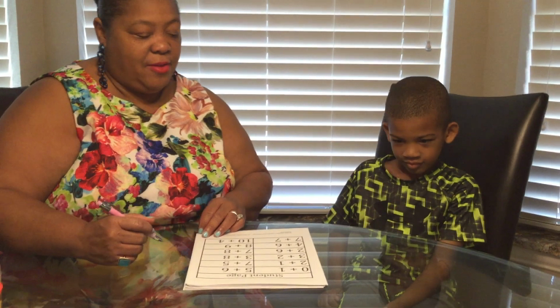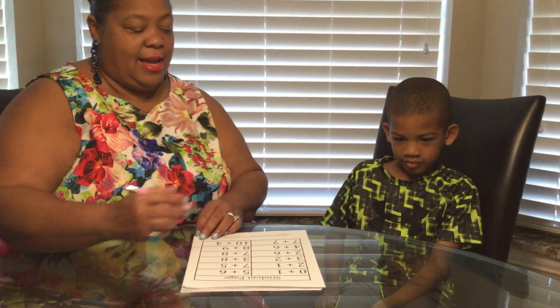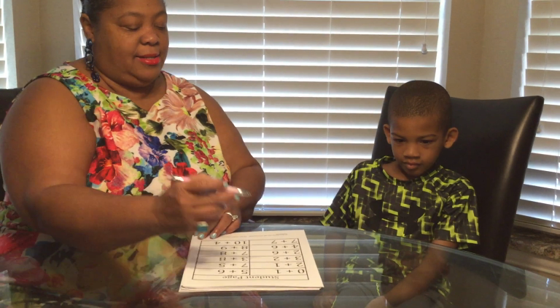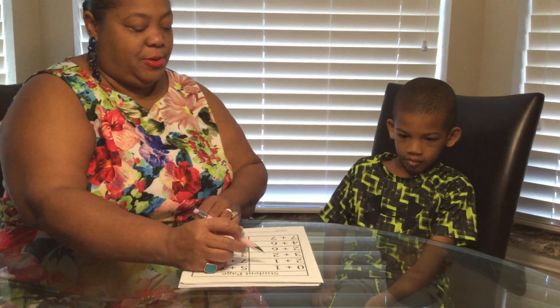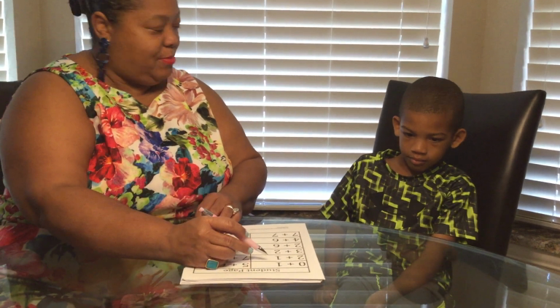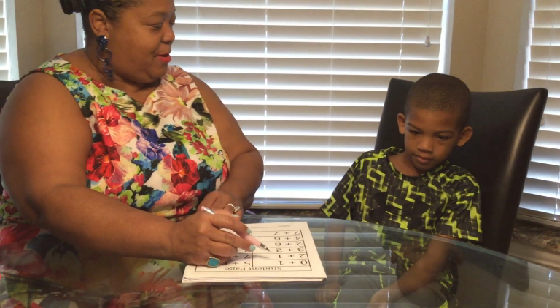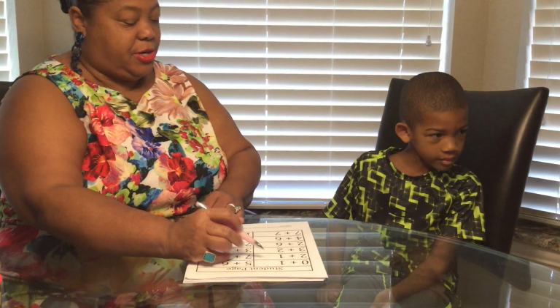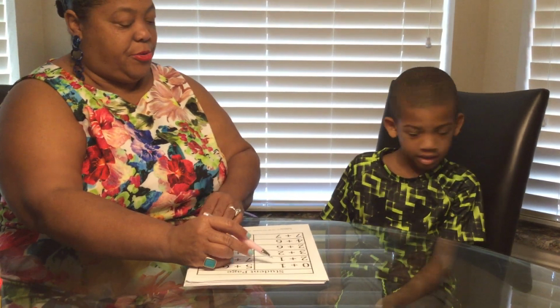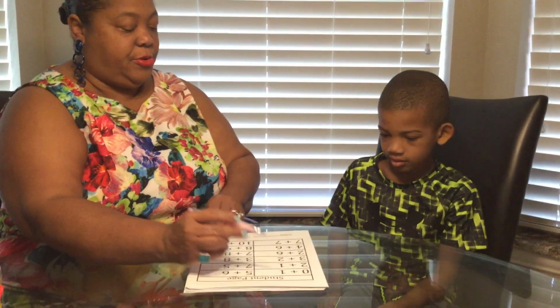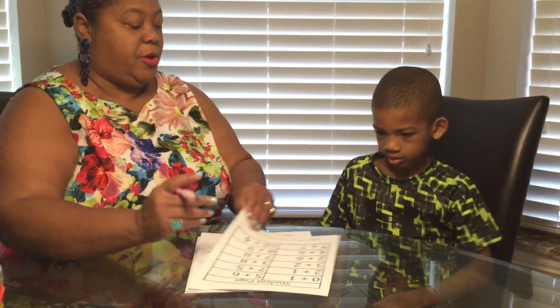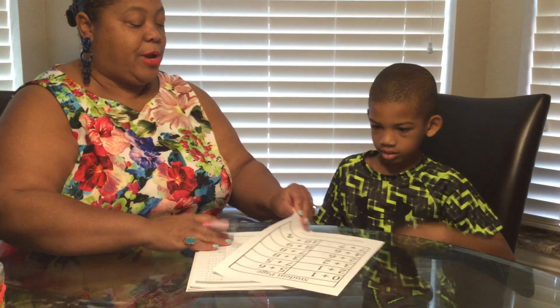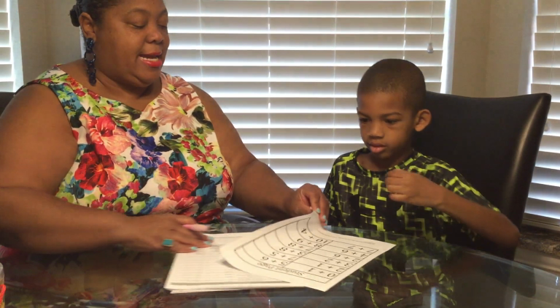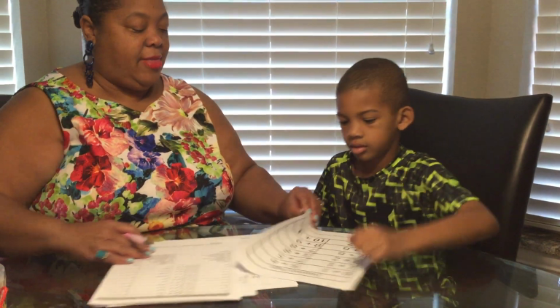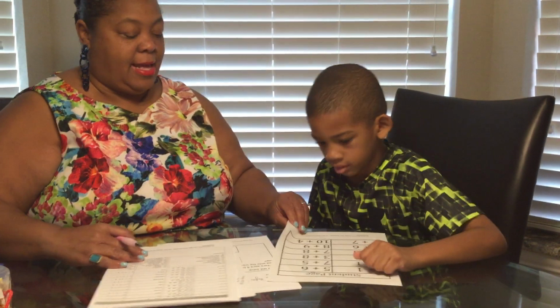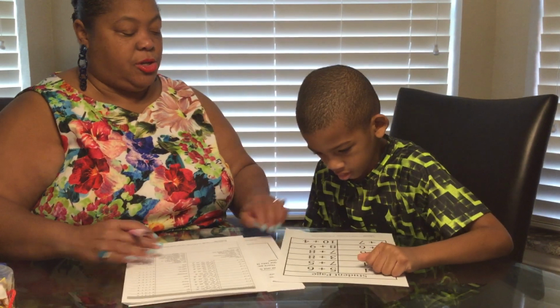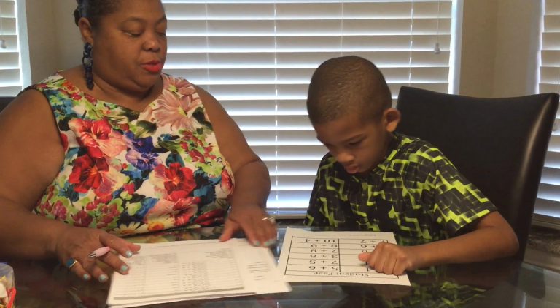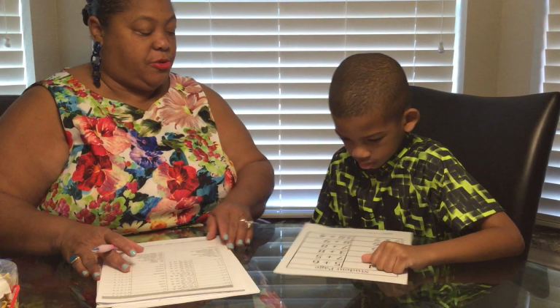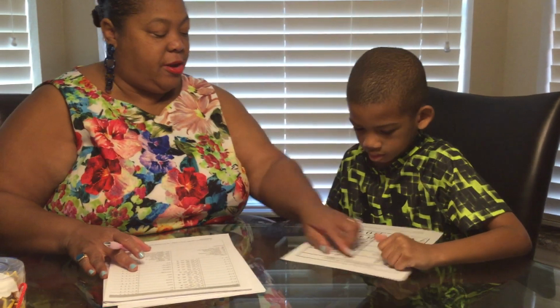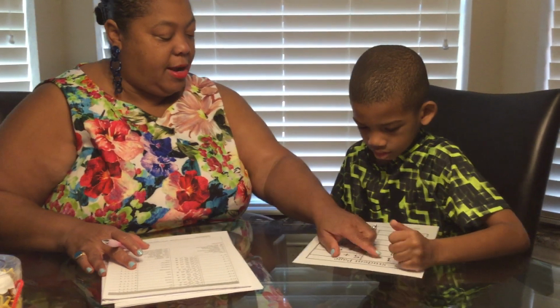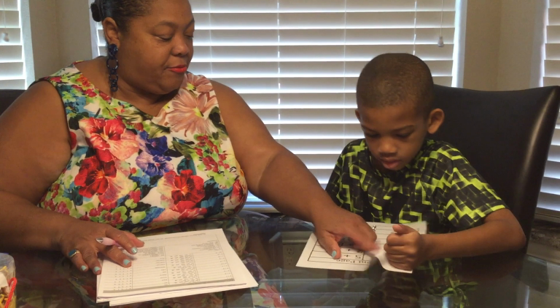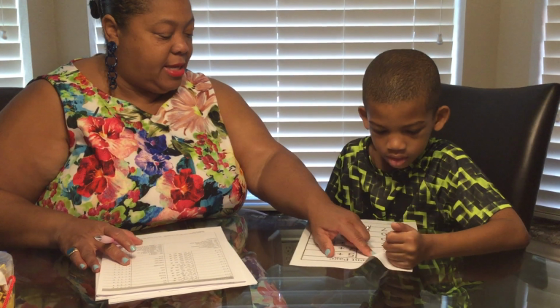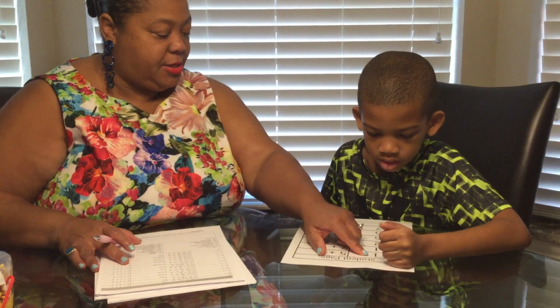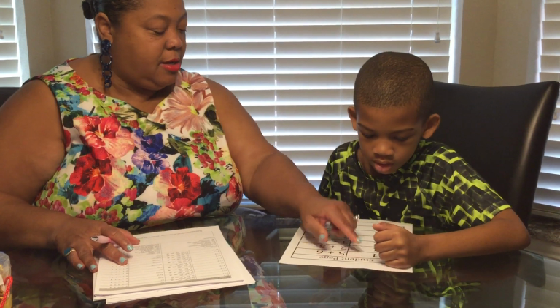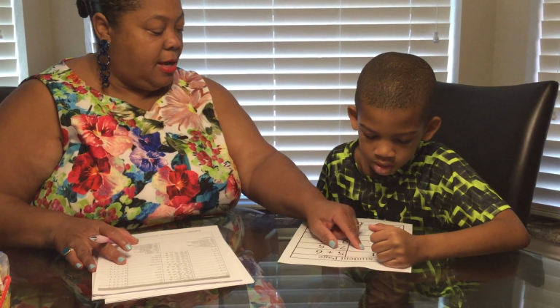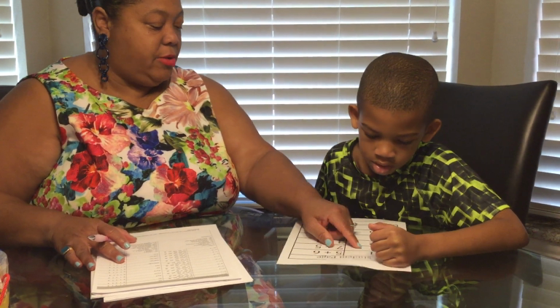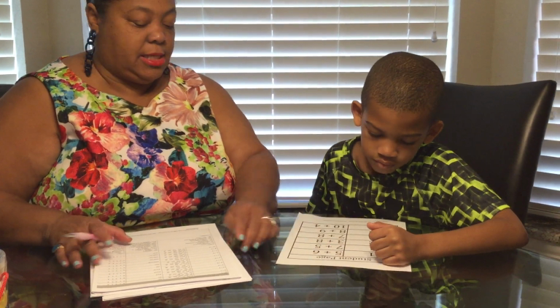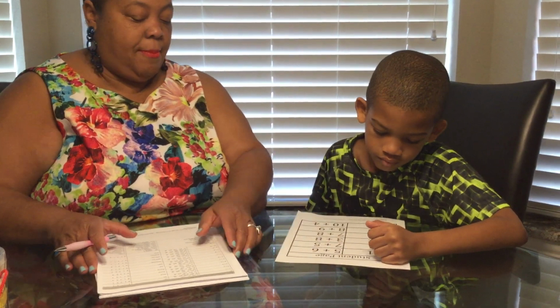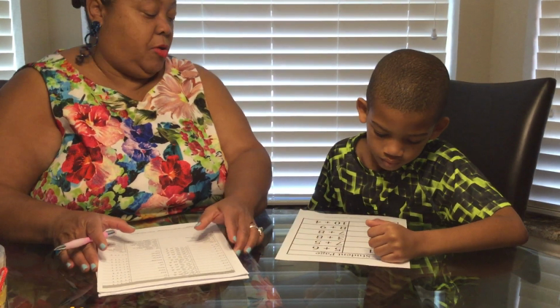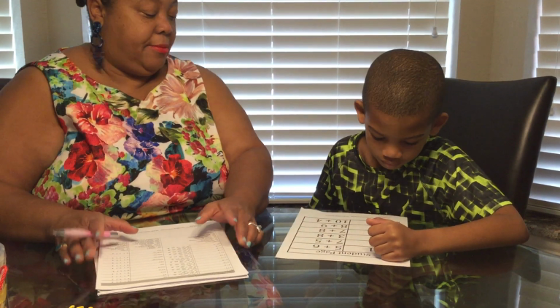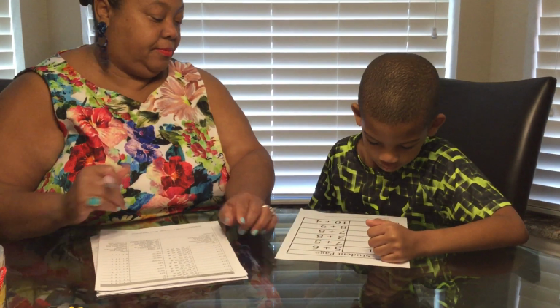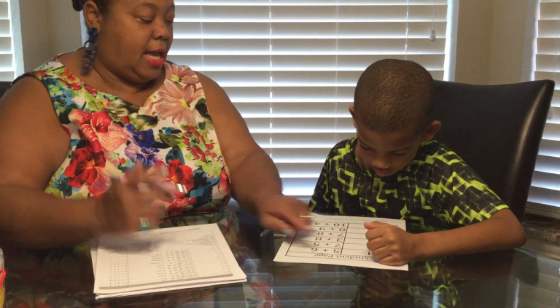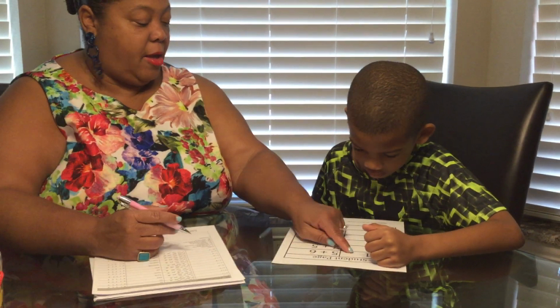All right. So, Mr. Miles, you're going to go through. You're going to read the answer. You just put your finger on it and read the answer. And when you want to stop, you can. Okay, go.